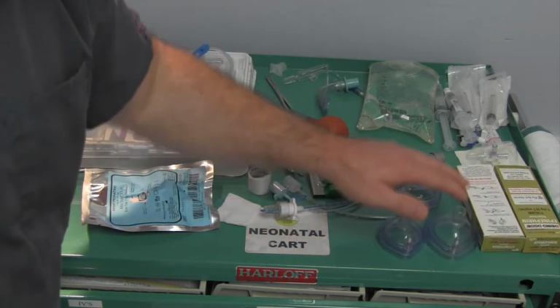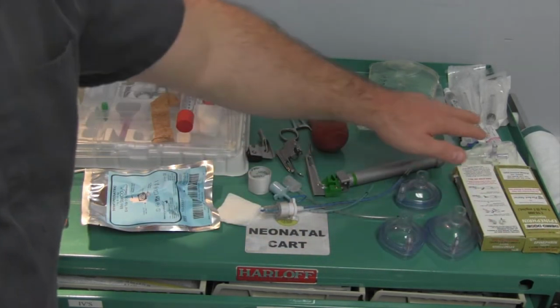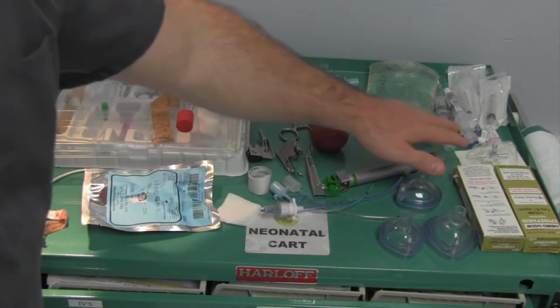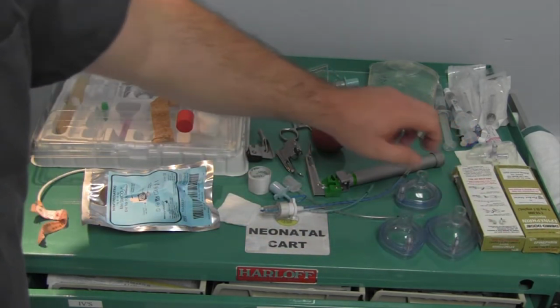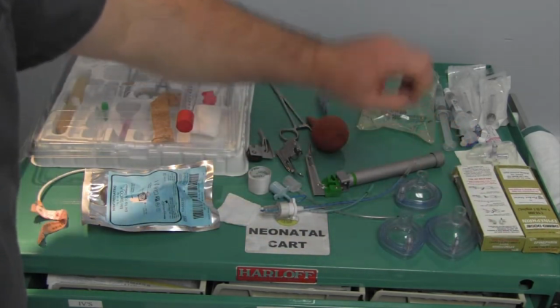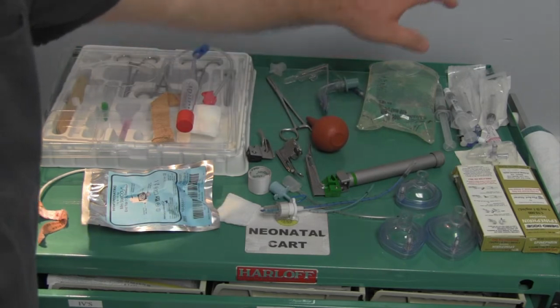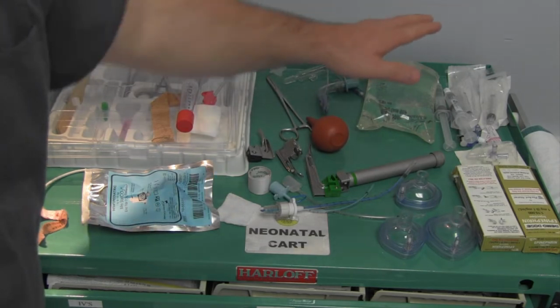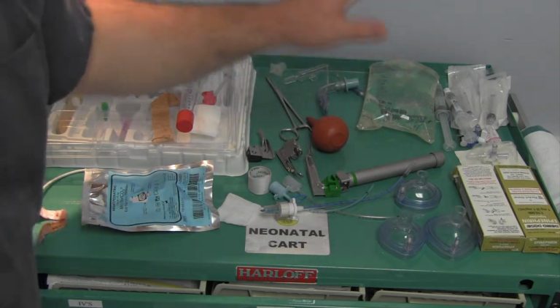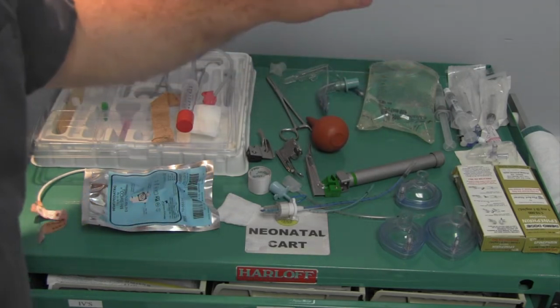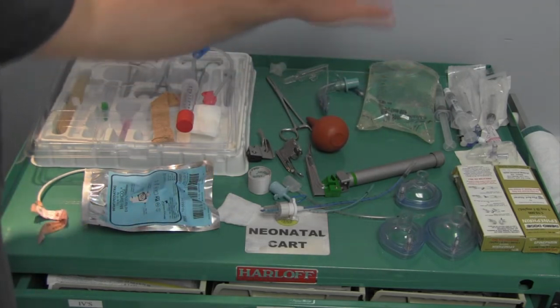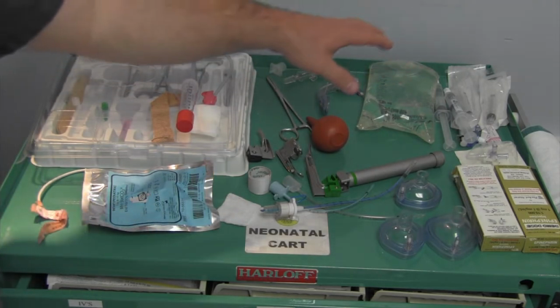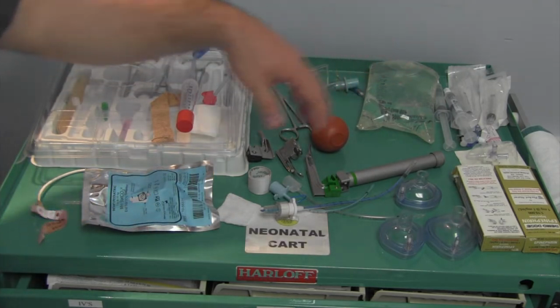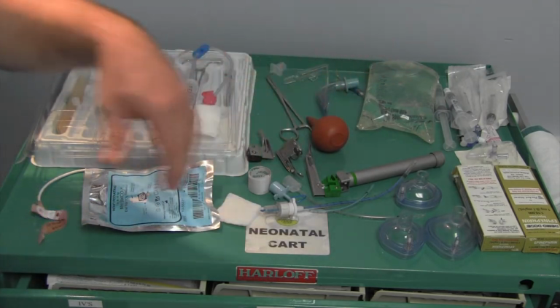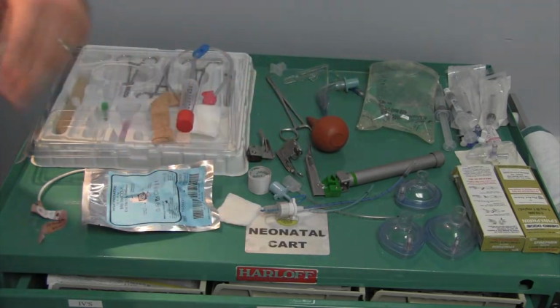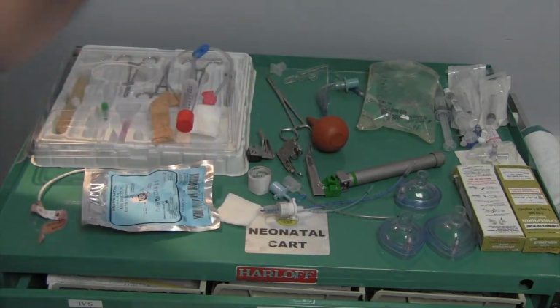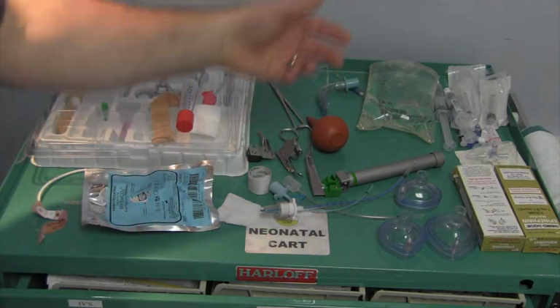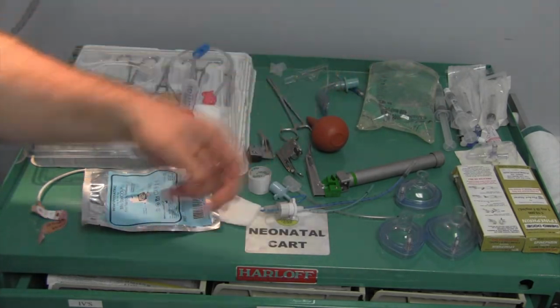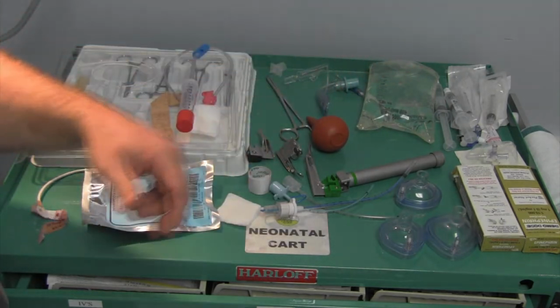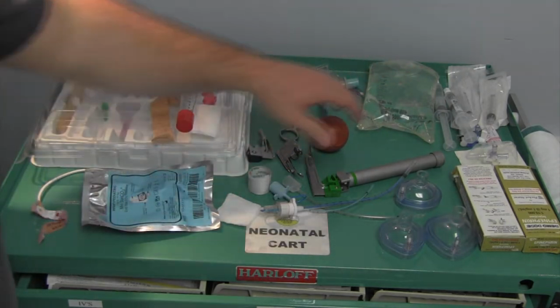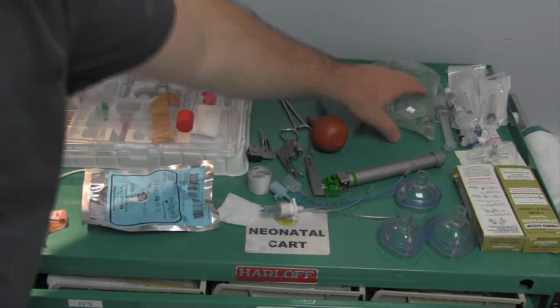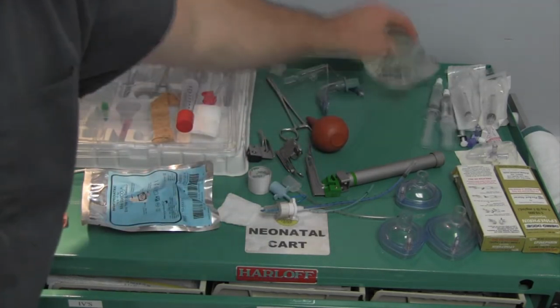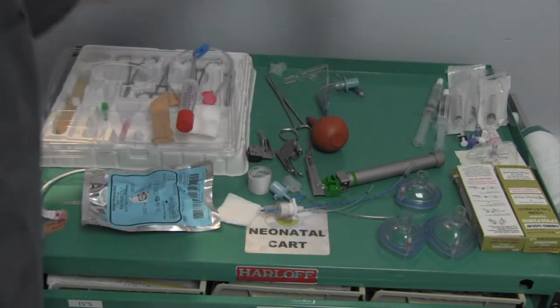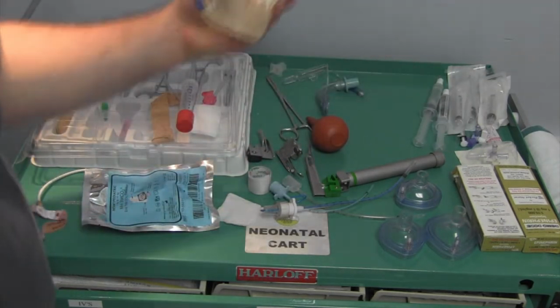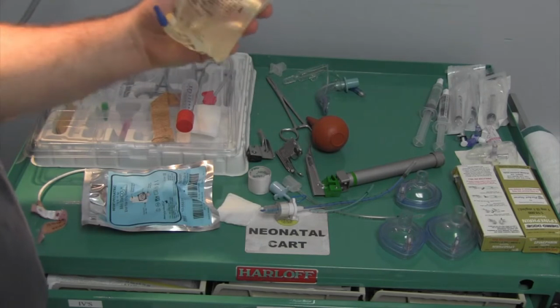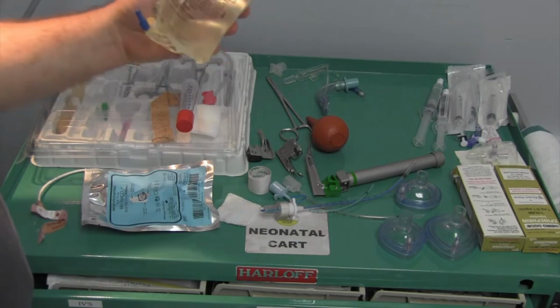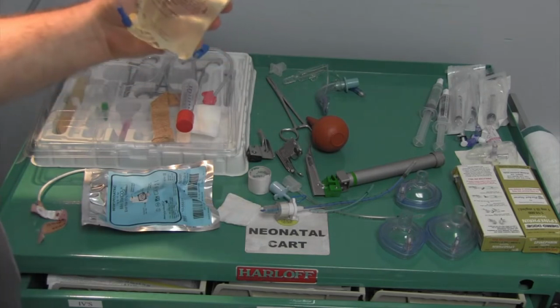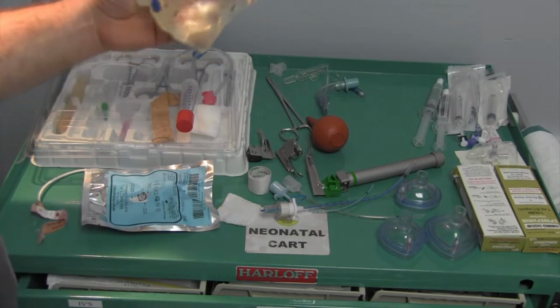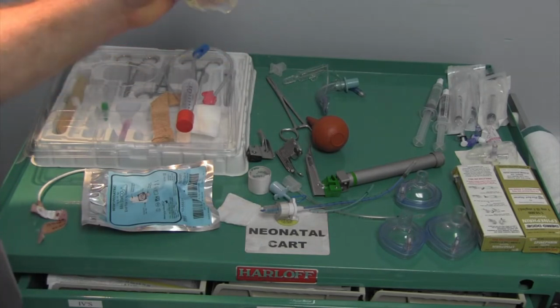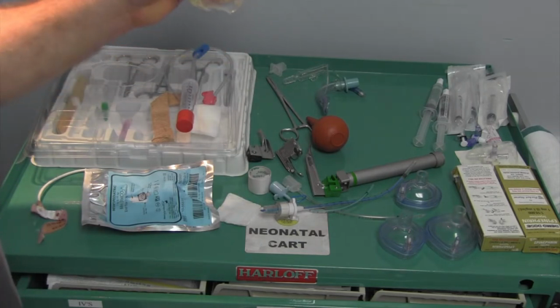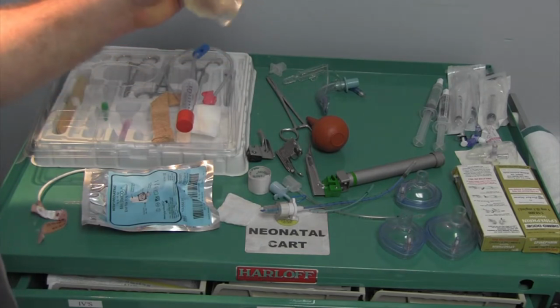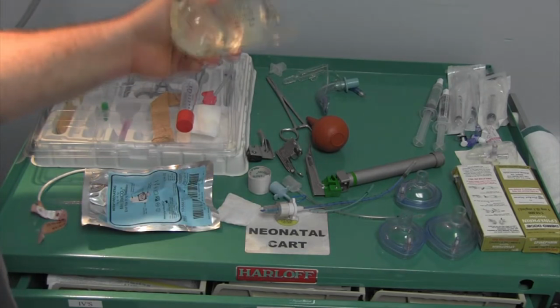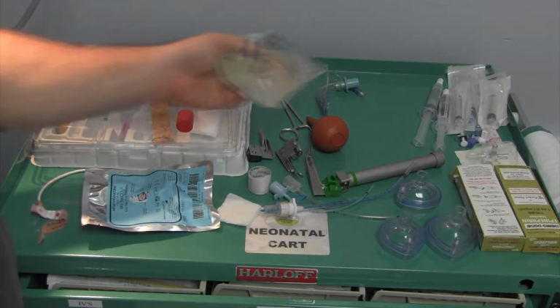We have some stopcocks and some 5ml syringes, some syringes with saline, and we also have a 500ml bag of normal saline.